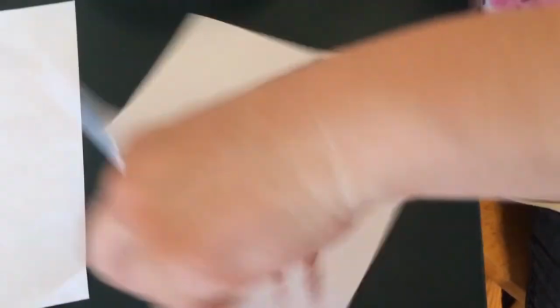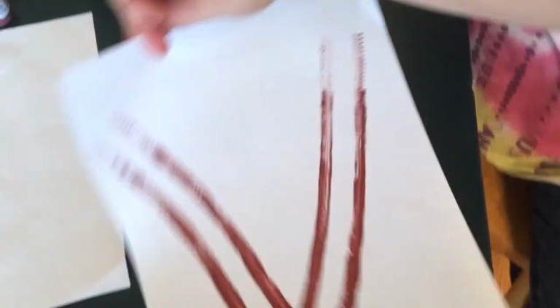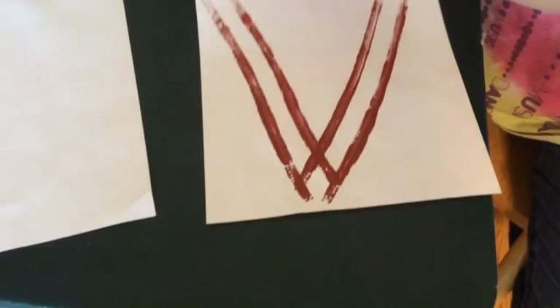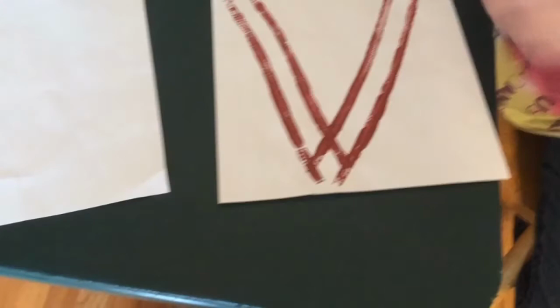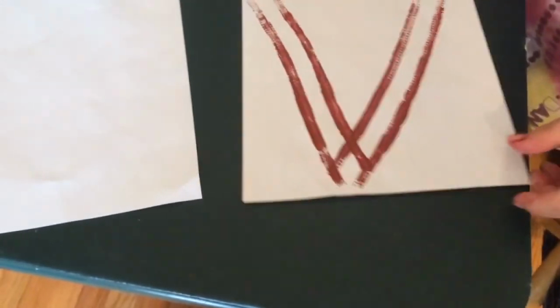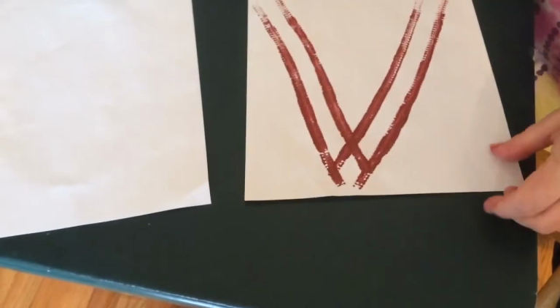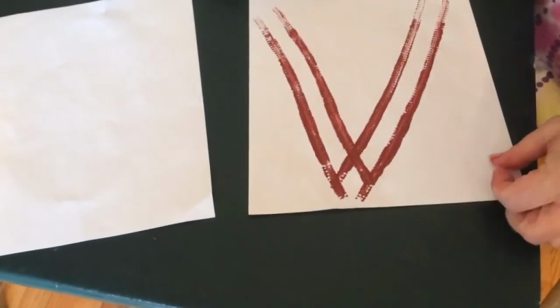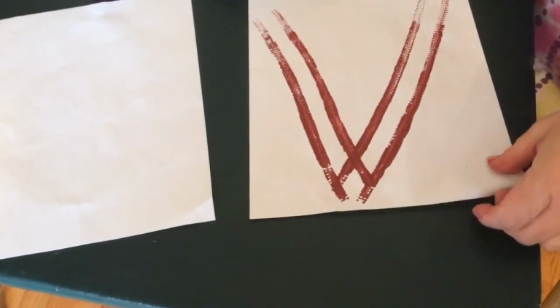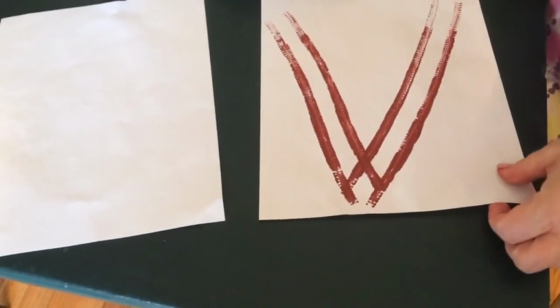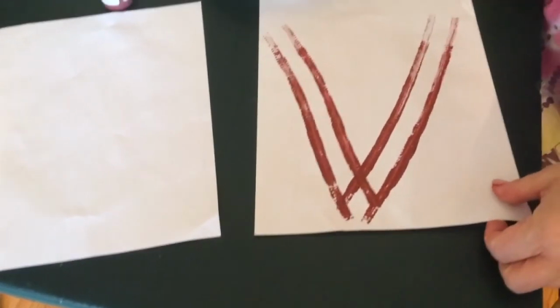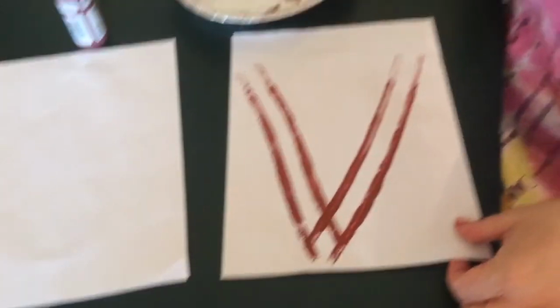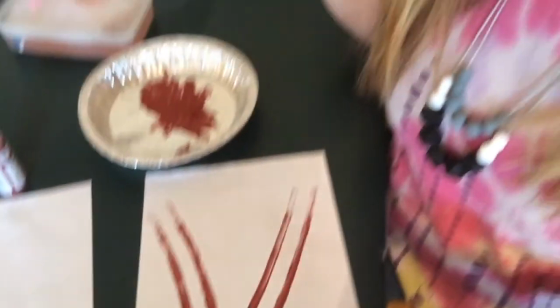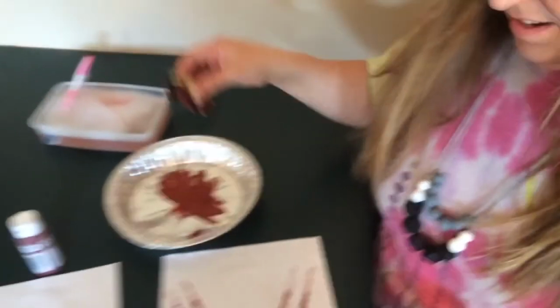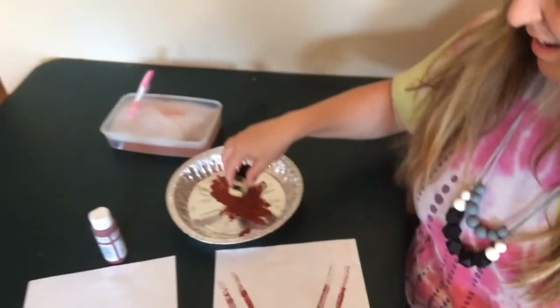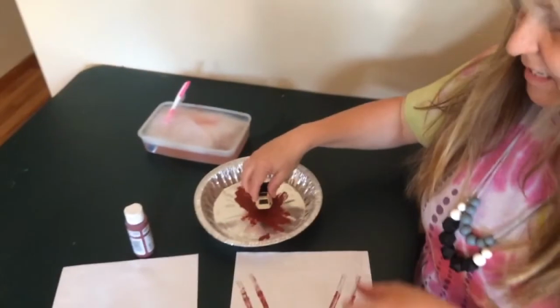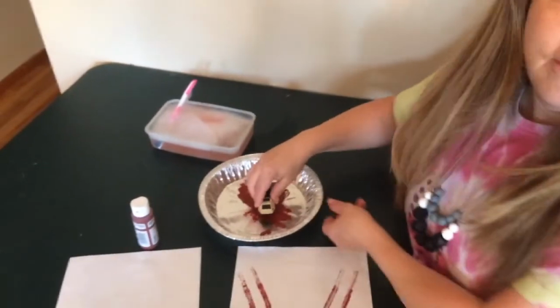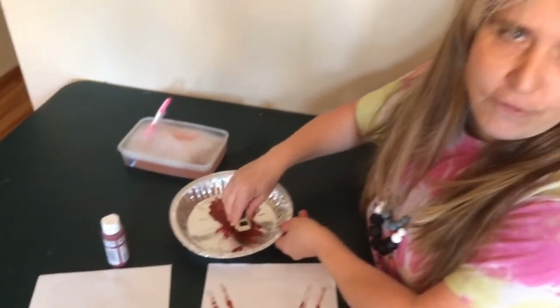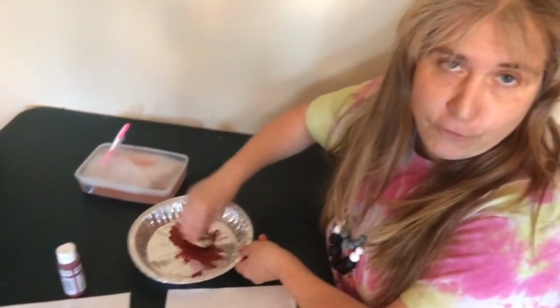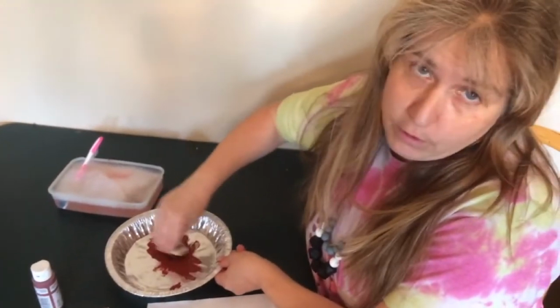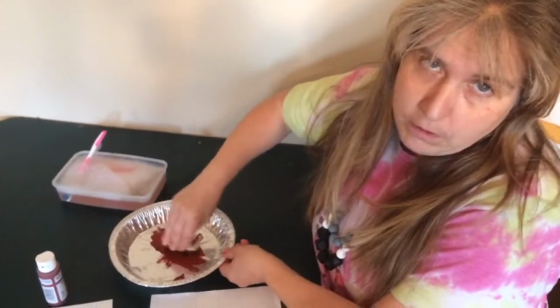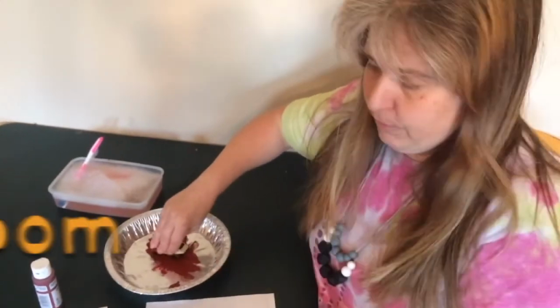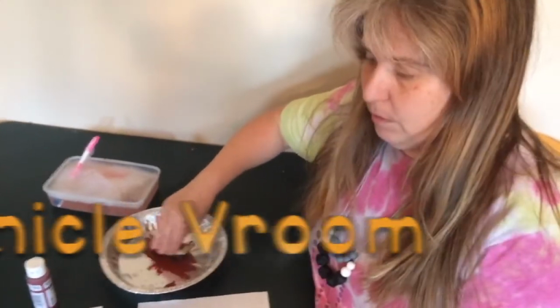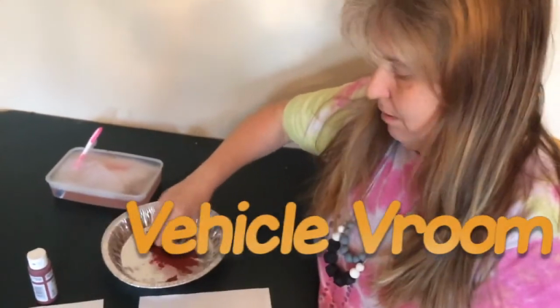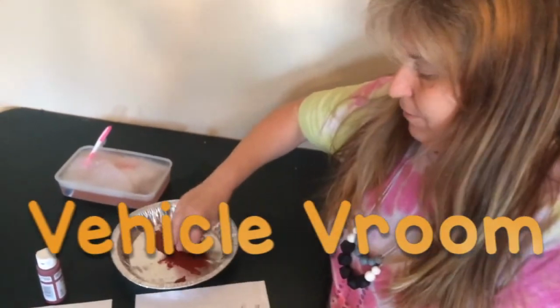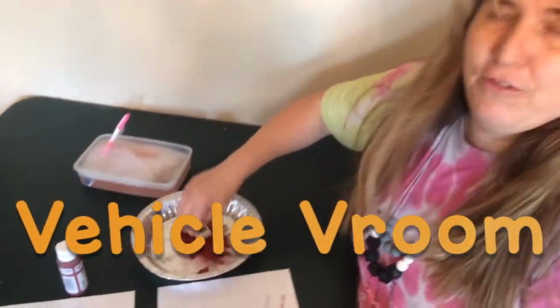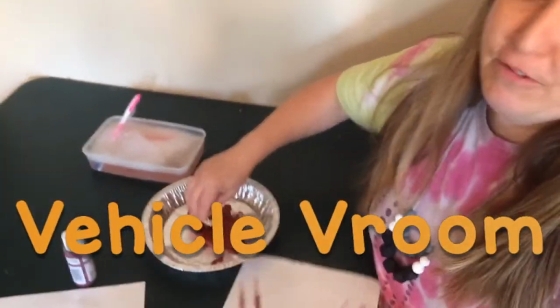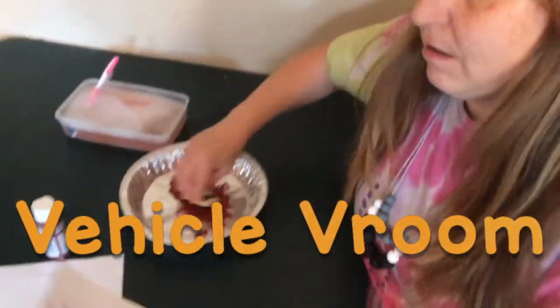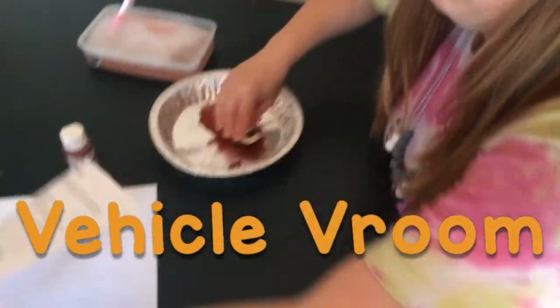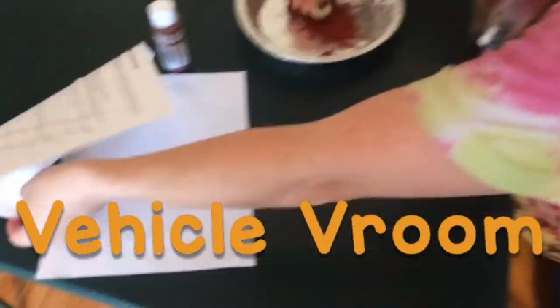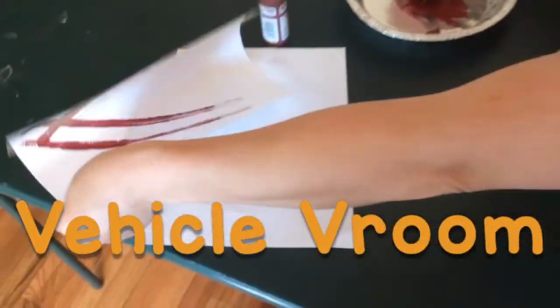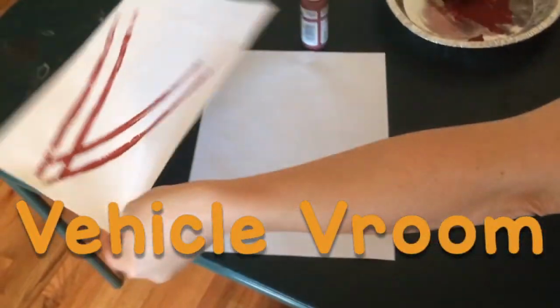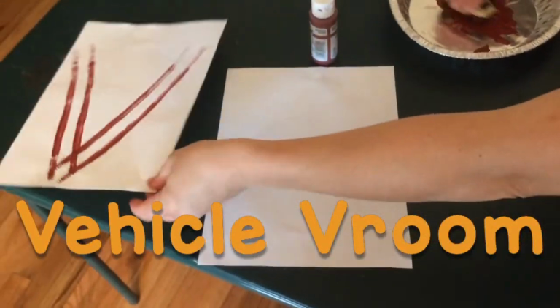Can anyone tell me what I just made? That's a V. Nice. V for vroom, vroom — V for vehicle. Nice job.